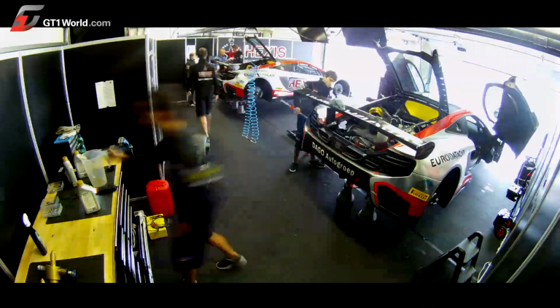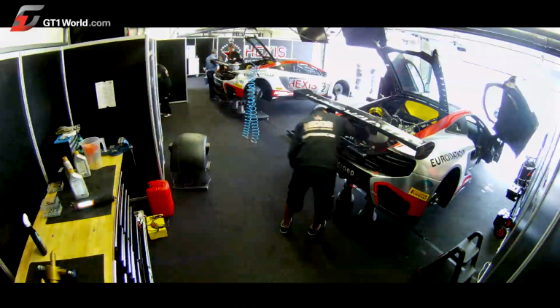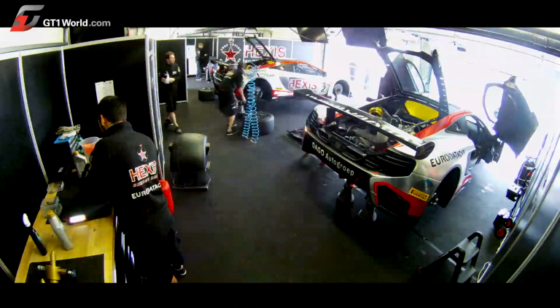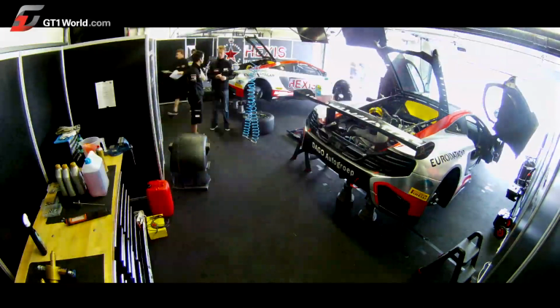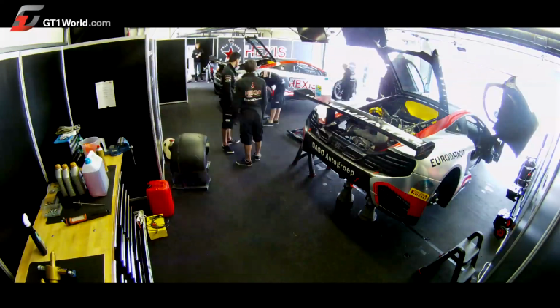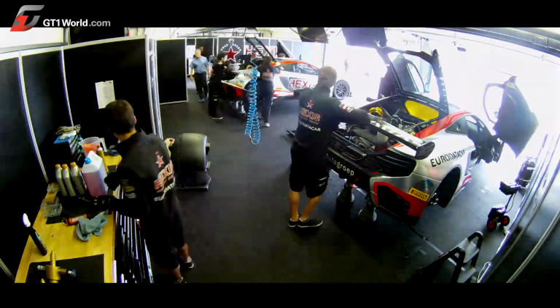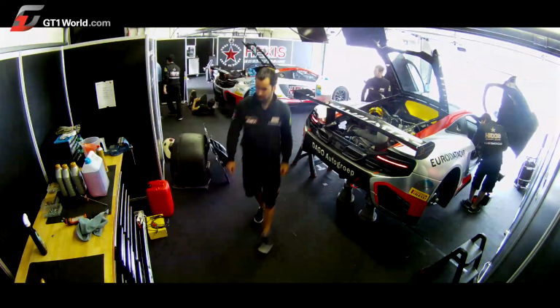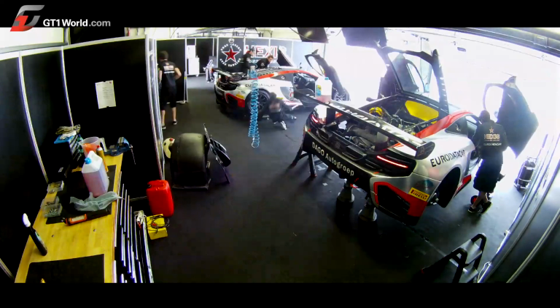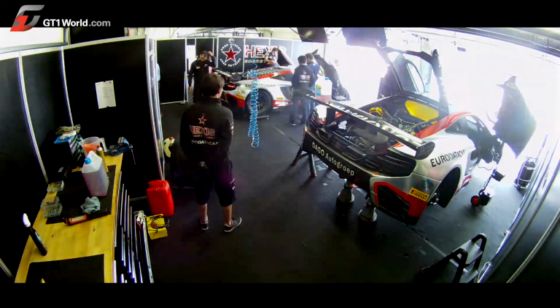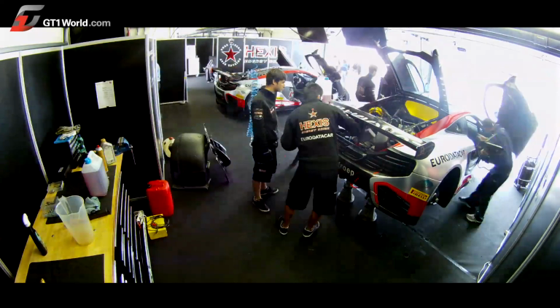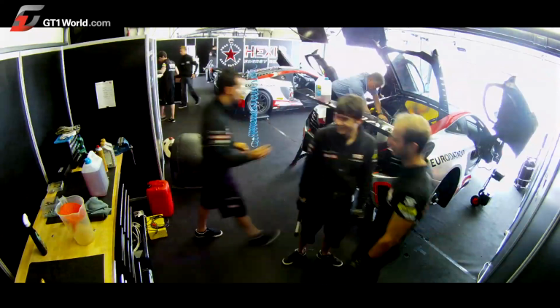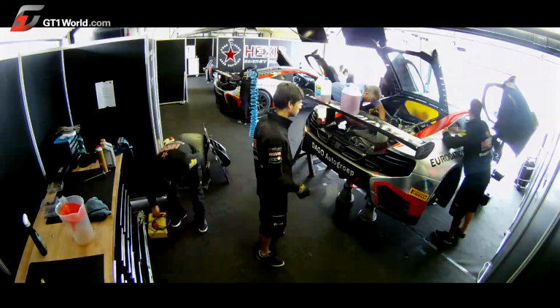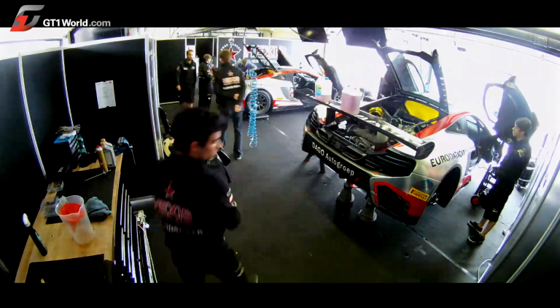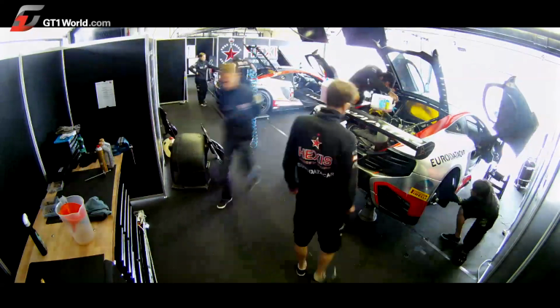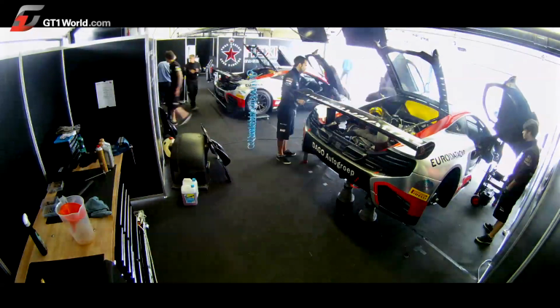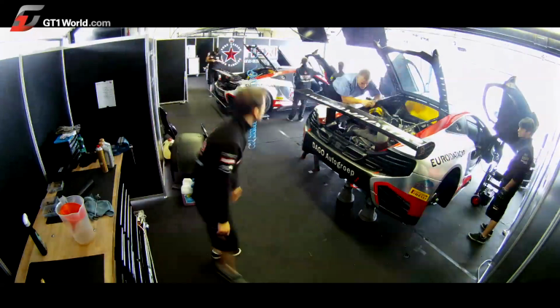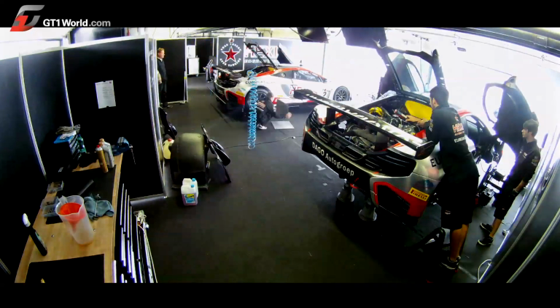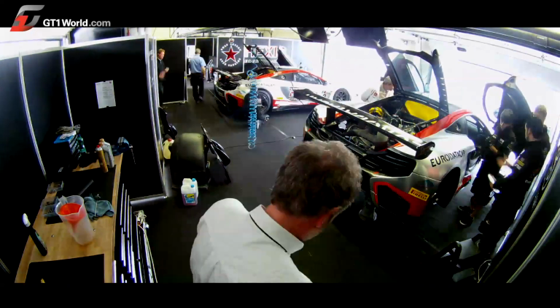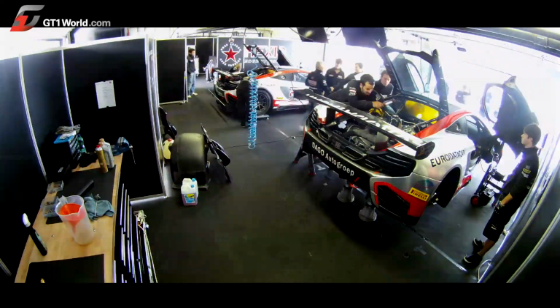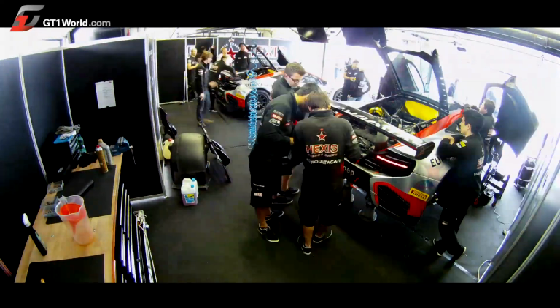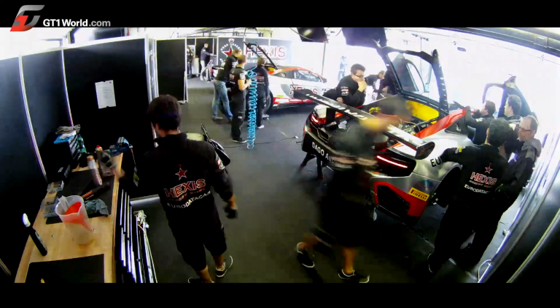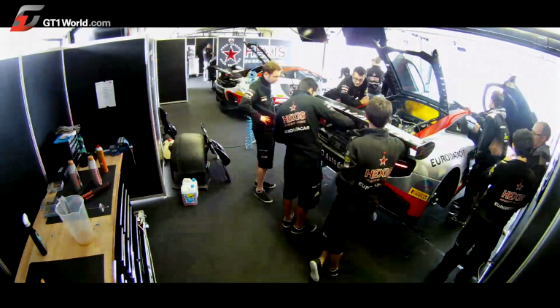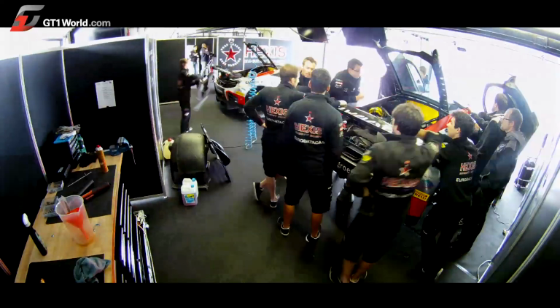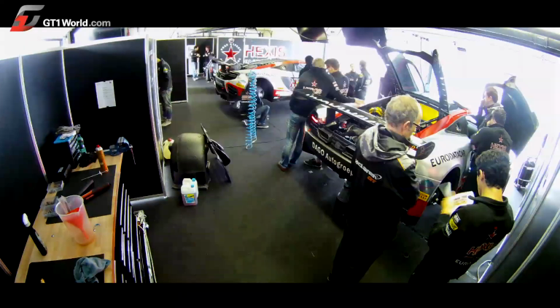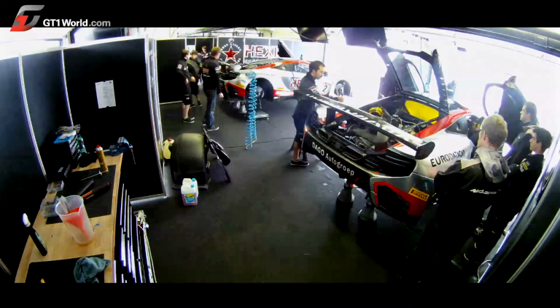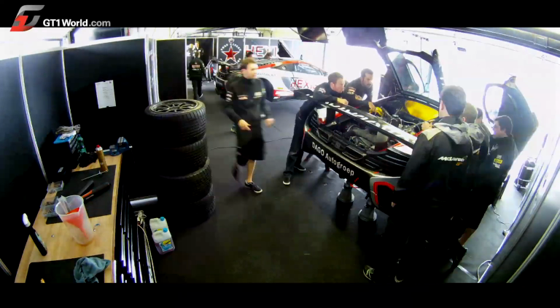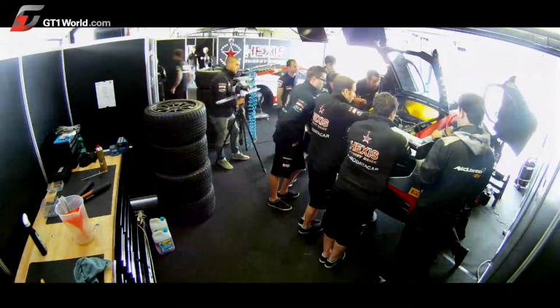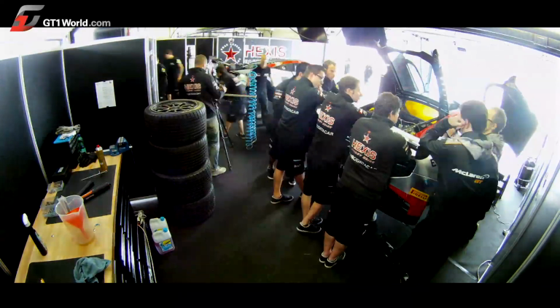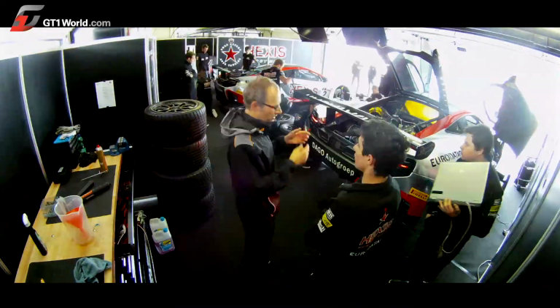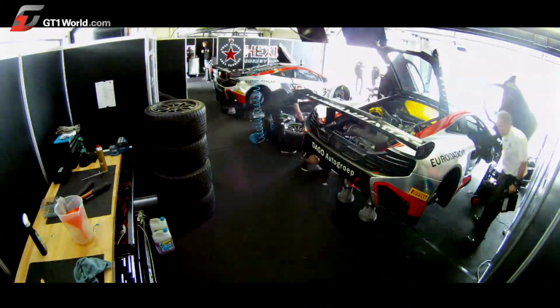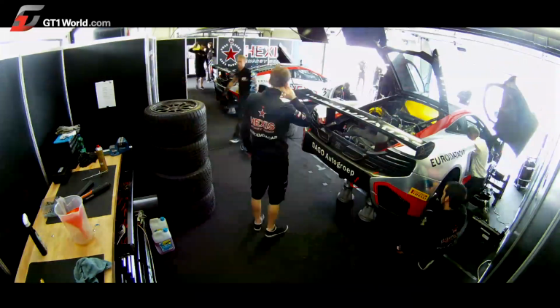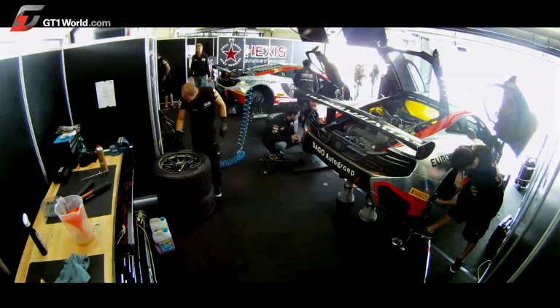7:30 in the morning, everybody is back in the garage. Warm-up is at 10 o'clock. Last check with the car, put it on the flat patch for a bit of setup, and it's time to go on track. See you next time!